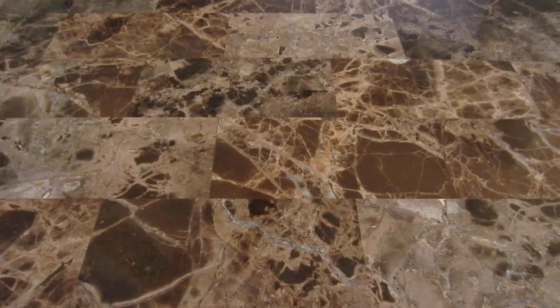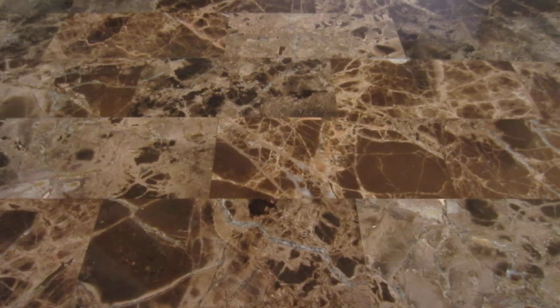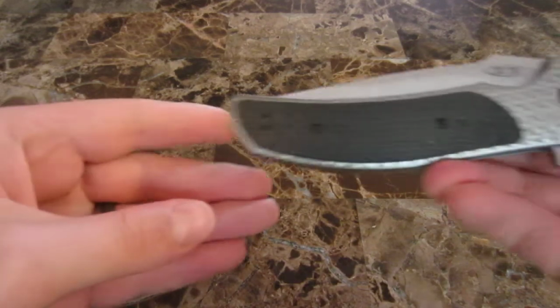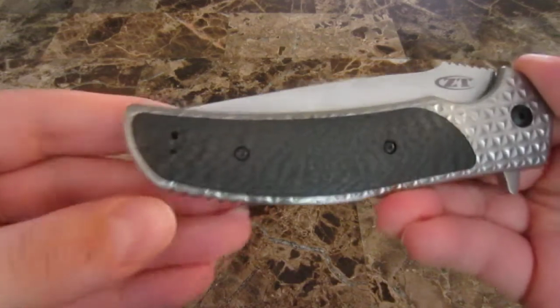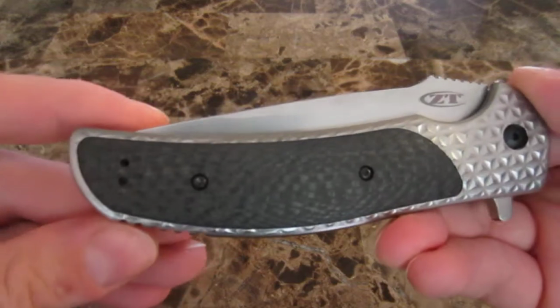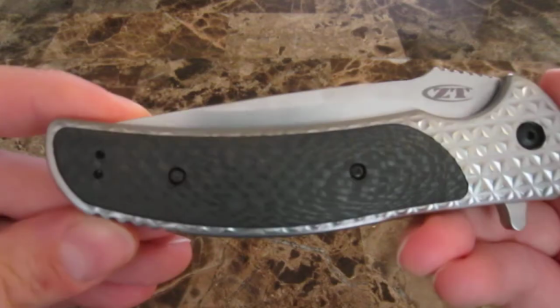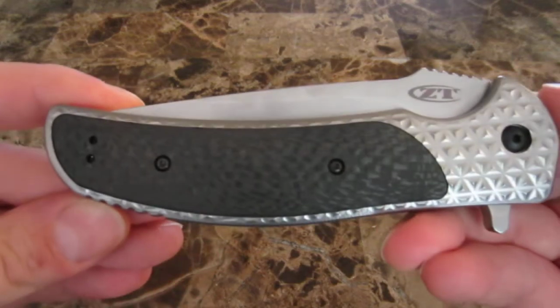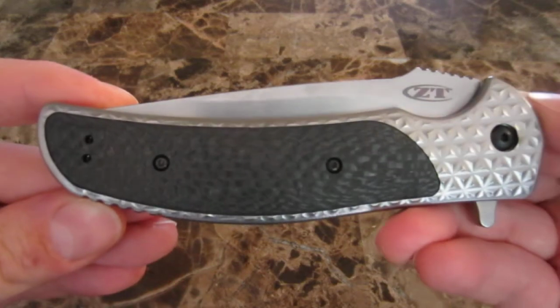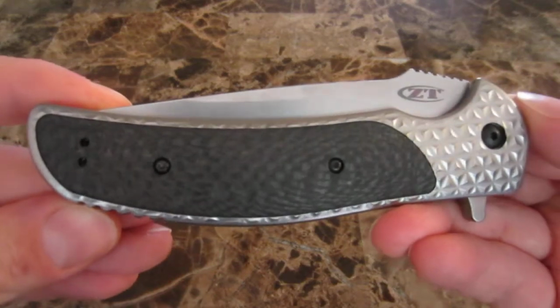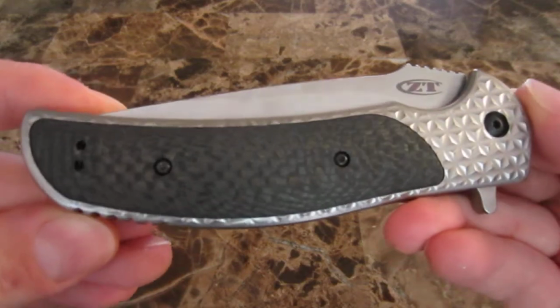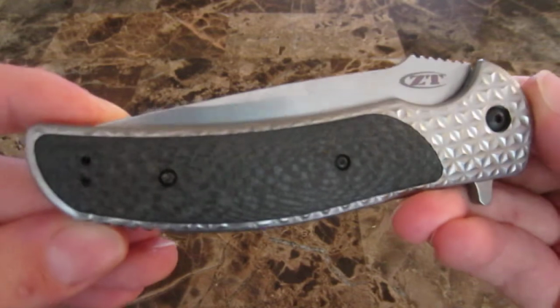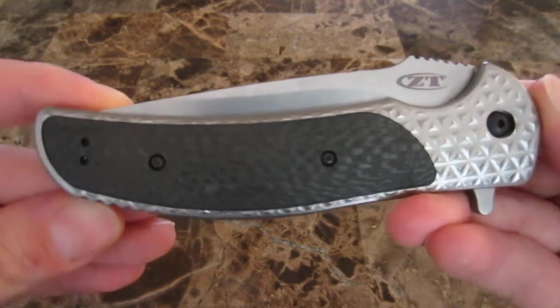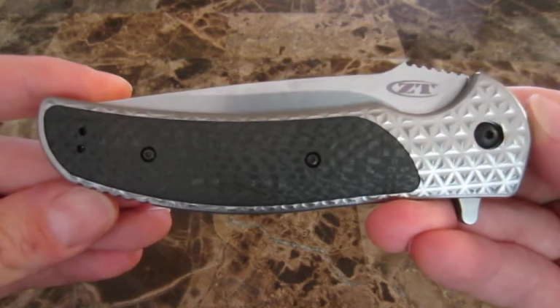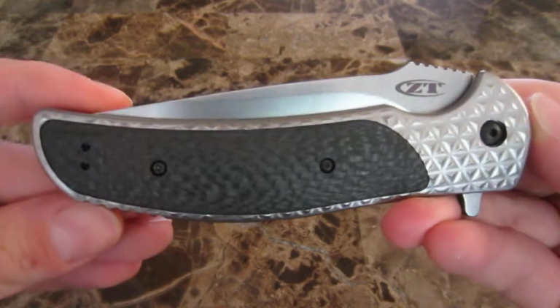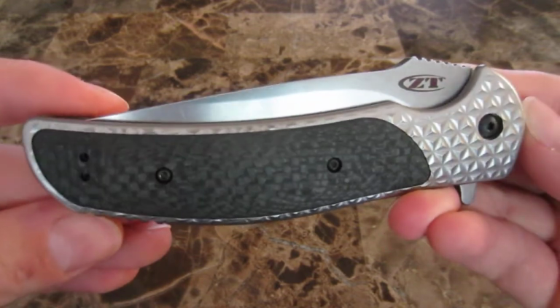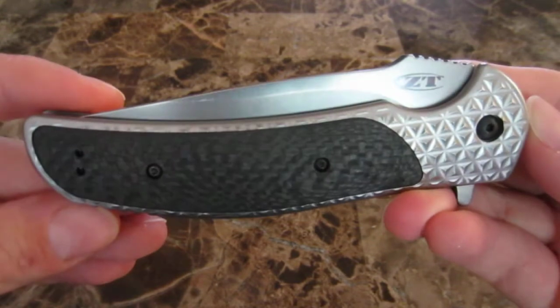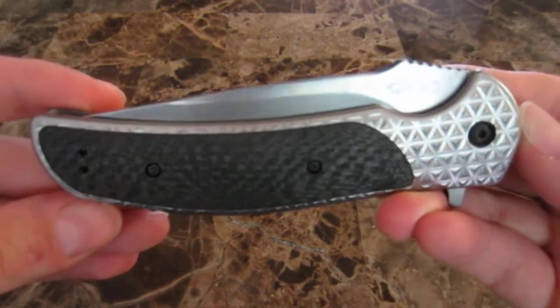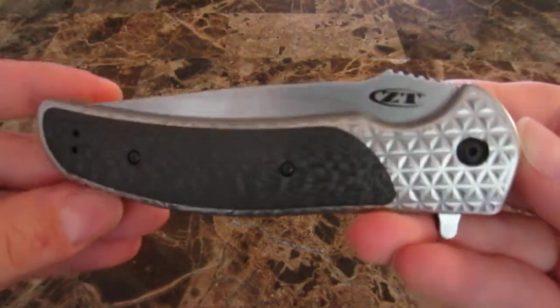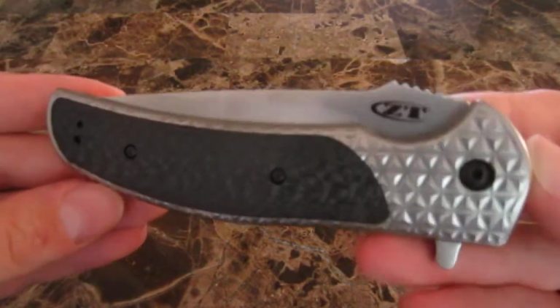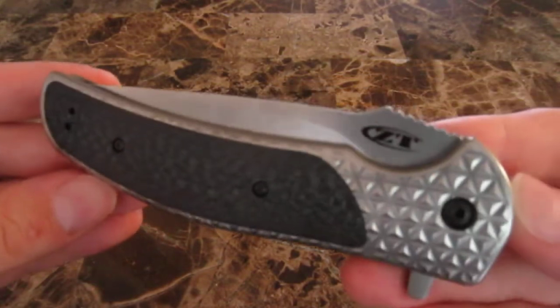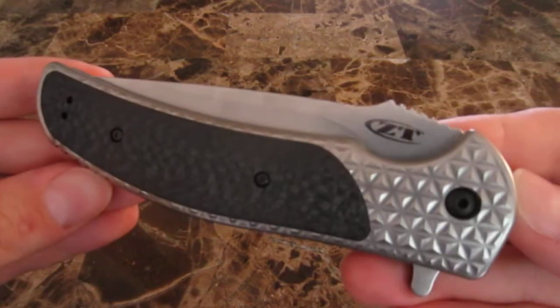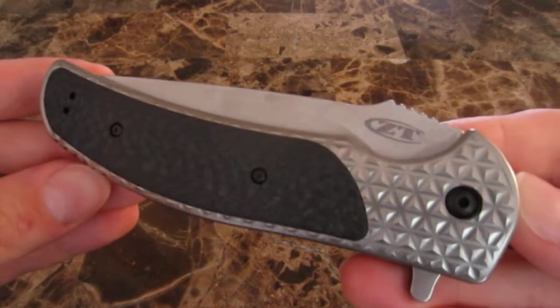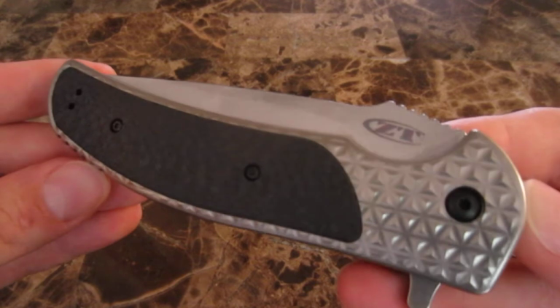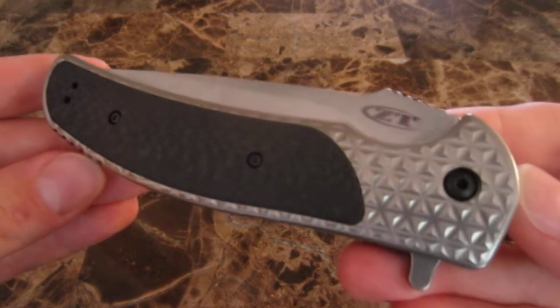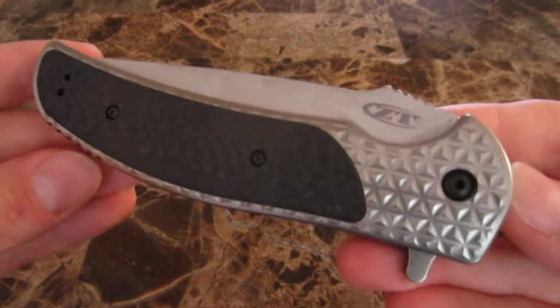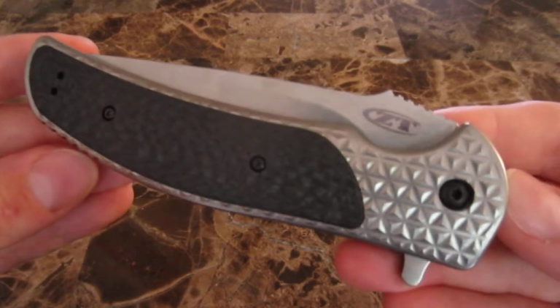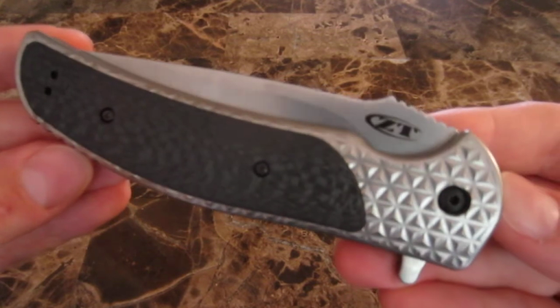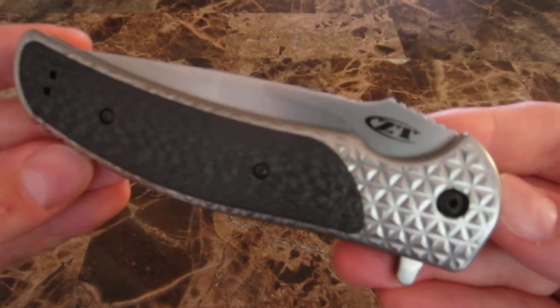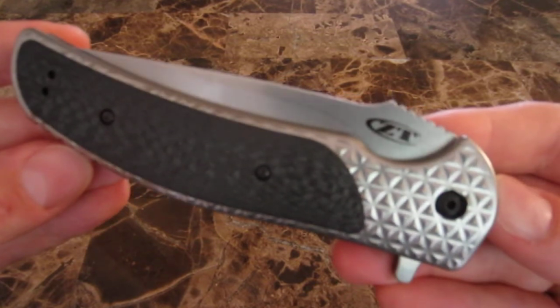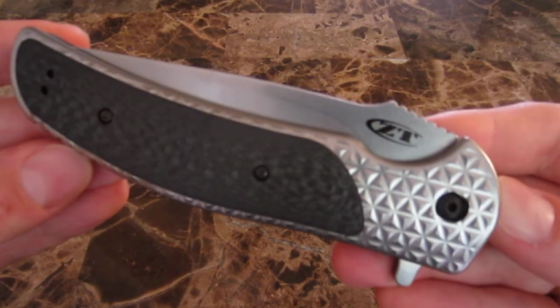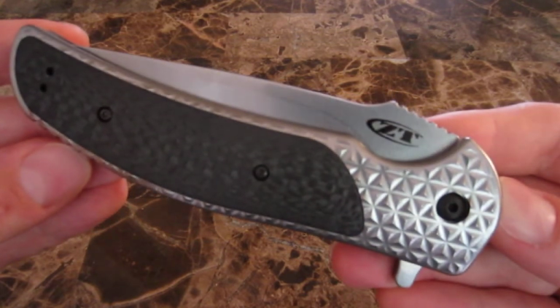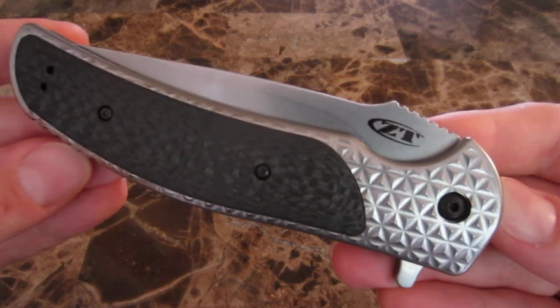Greetings, Cradd here. In this video I'm going to talk to you about the ZT-0600, which is a collaboration between Zero Tolerance and R.J. Martin. It won the Blade Show of 2012's Collaboration of the Year Award.